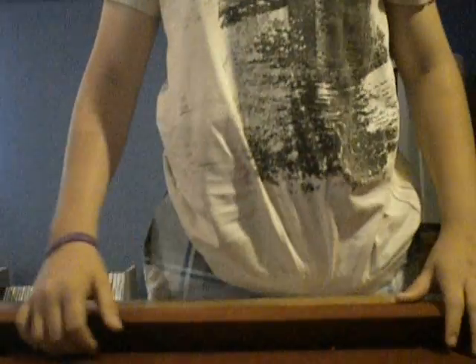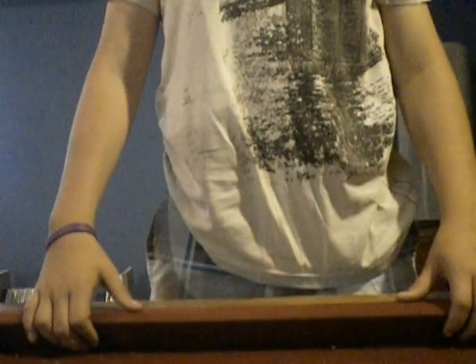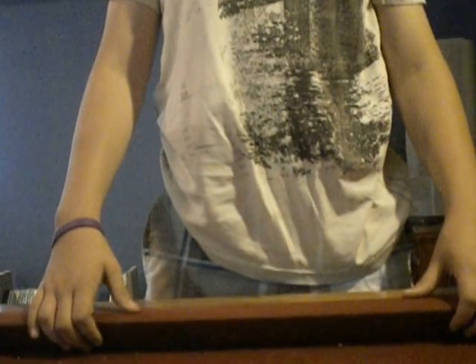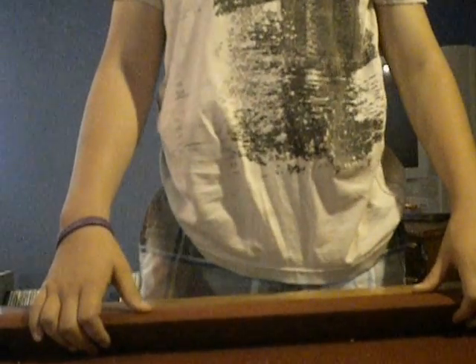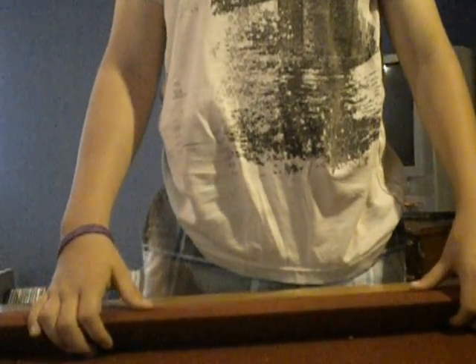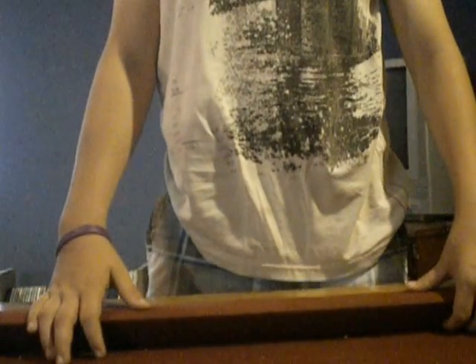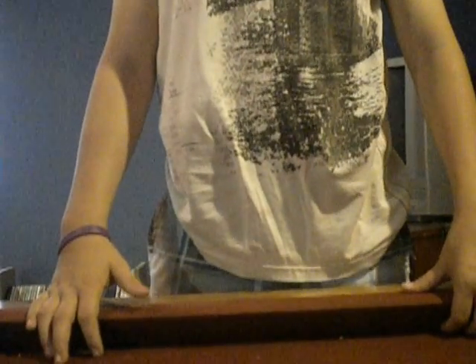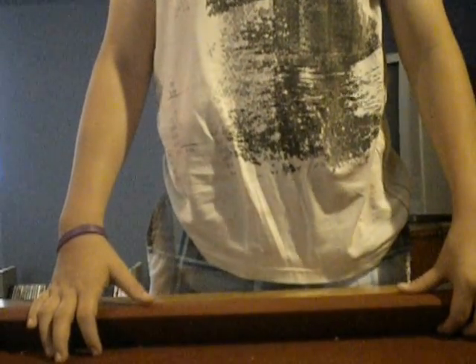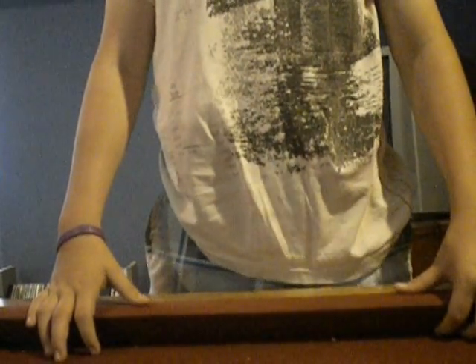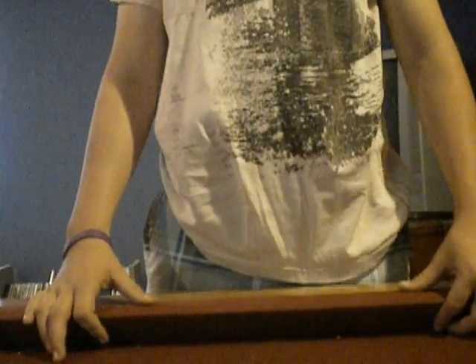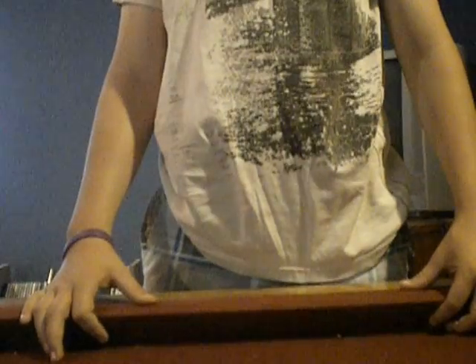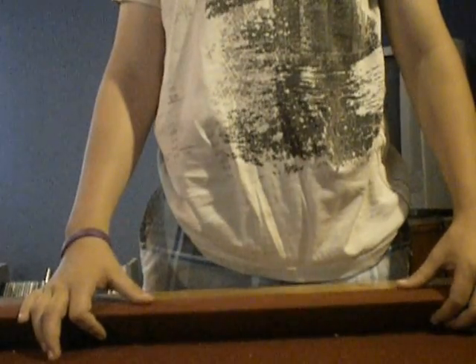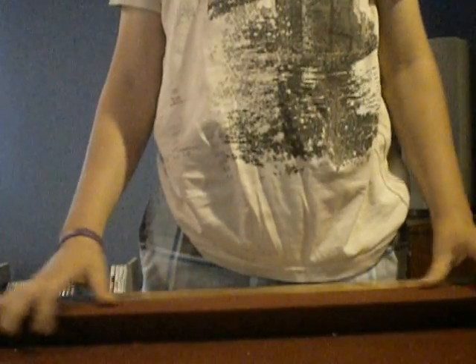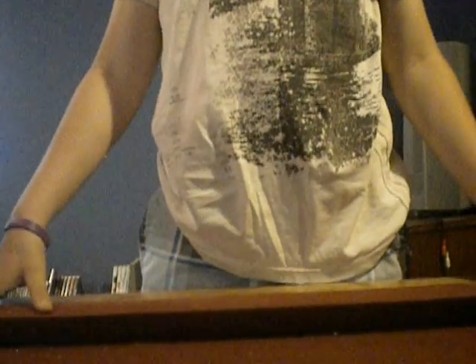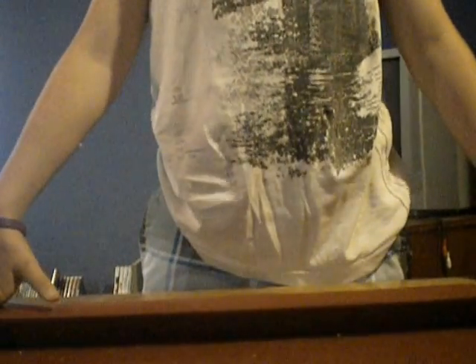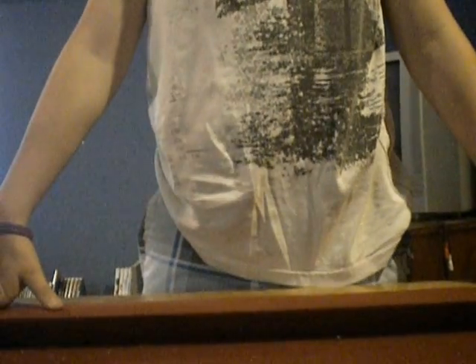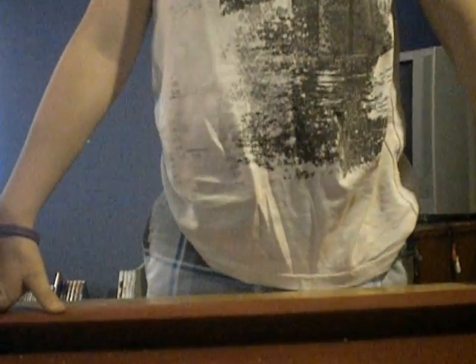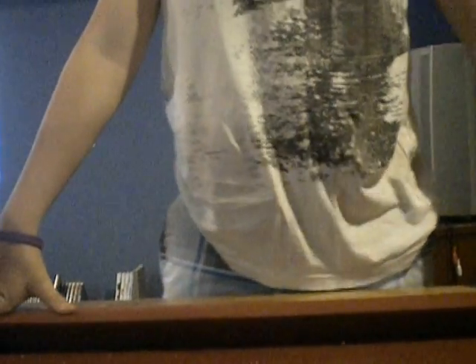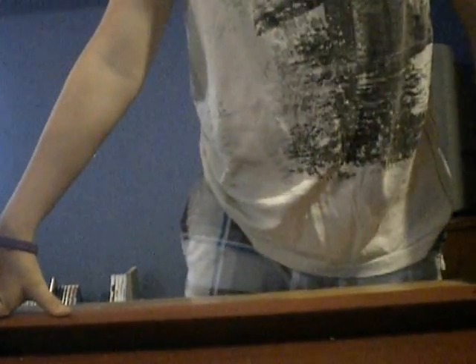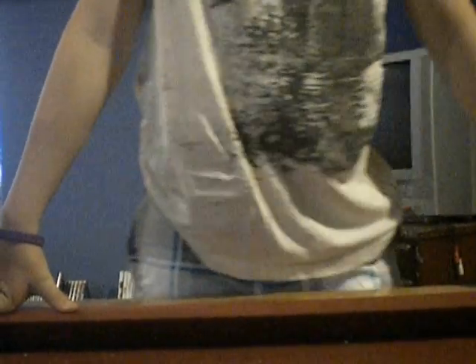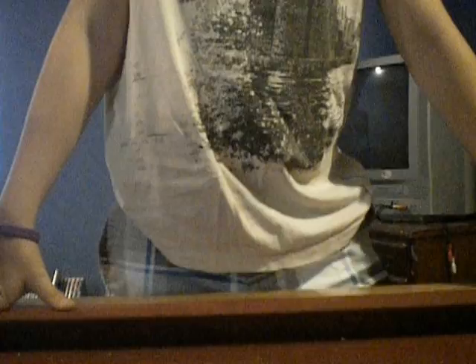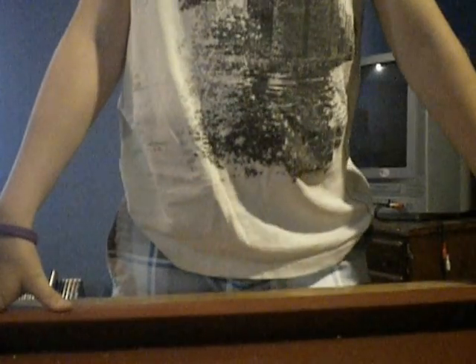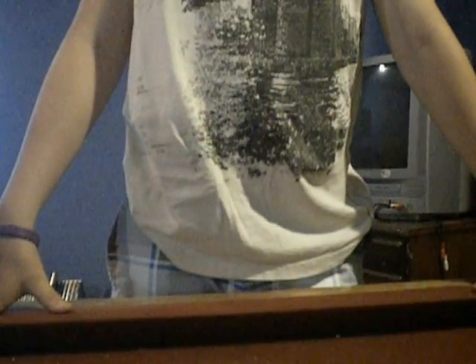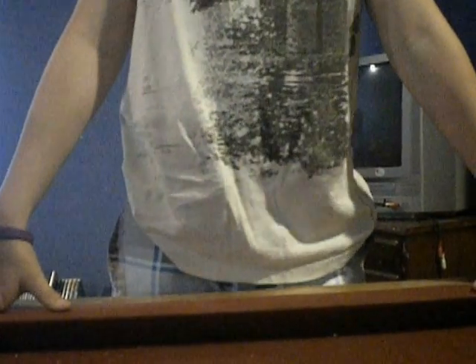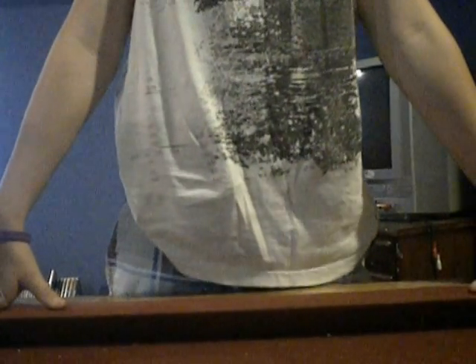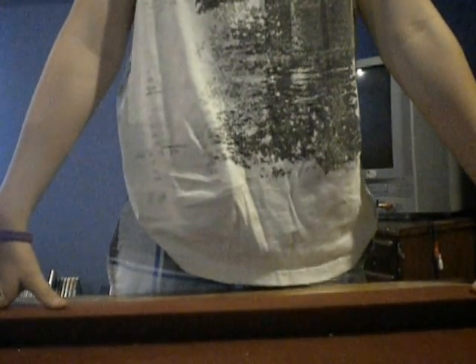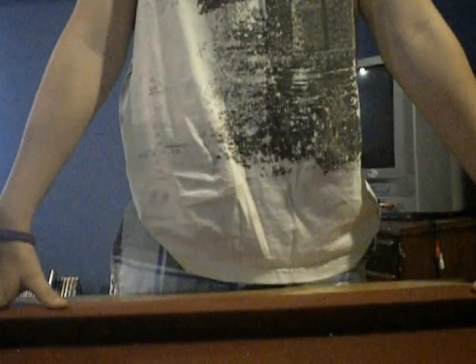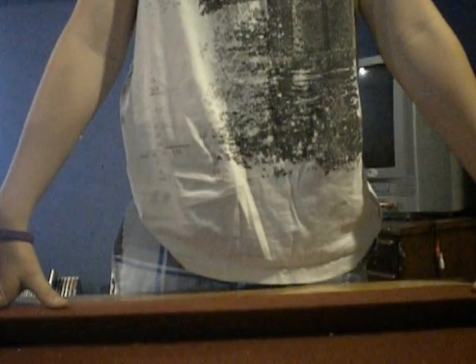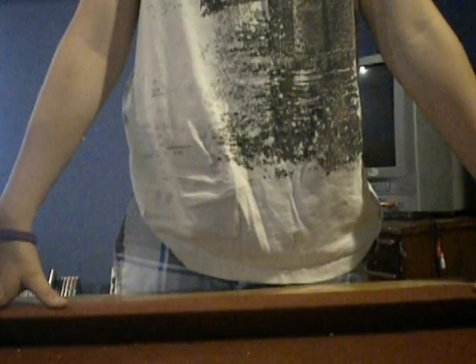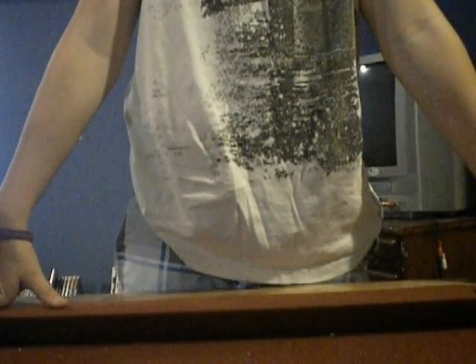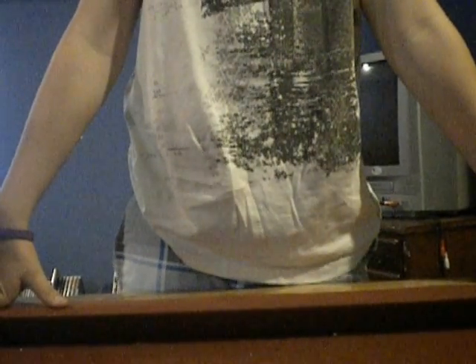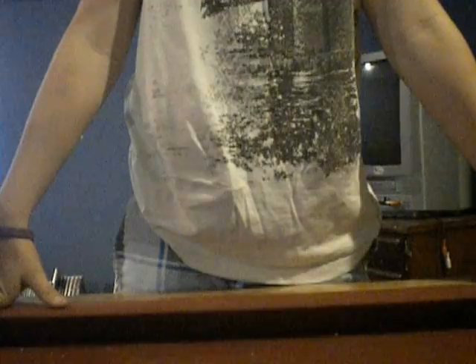Hey guys, Zacketech491 here. Today I'm going to be doing an unboxing video, kind of. I put it back in its box. I did use it today in a Nerf War that I went to.